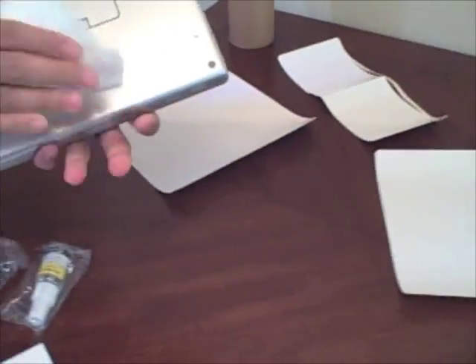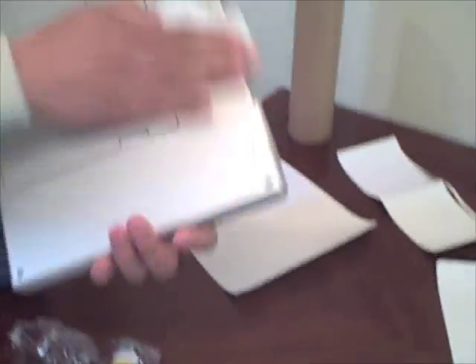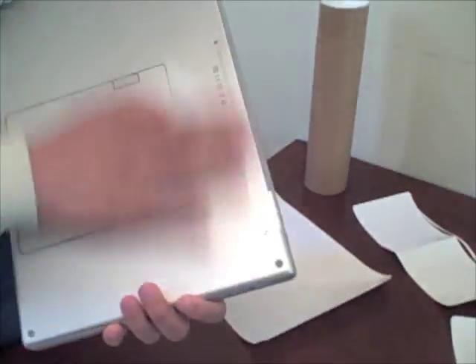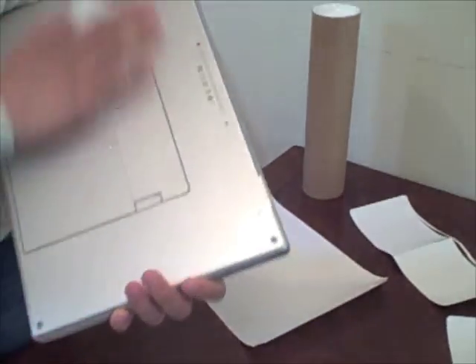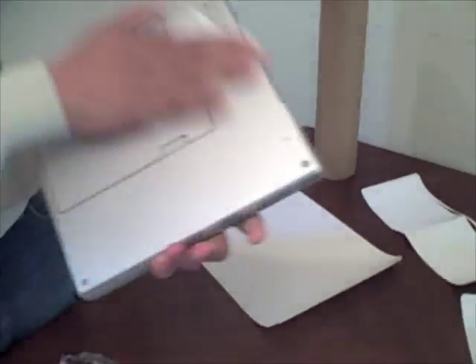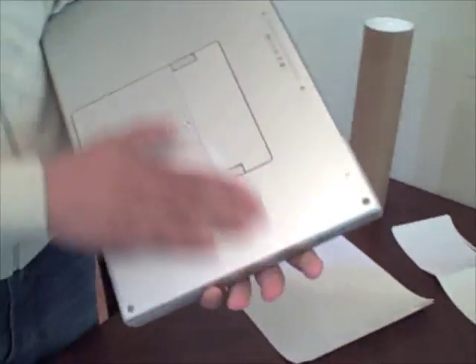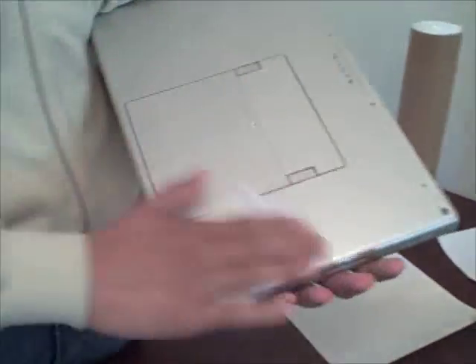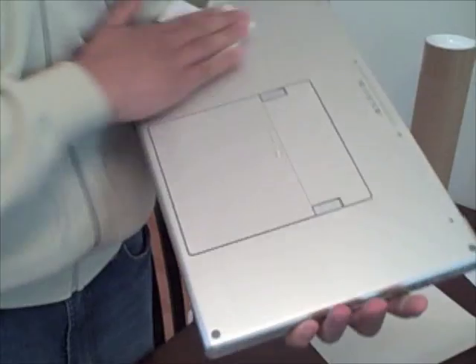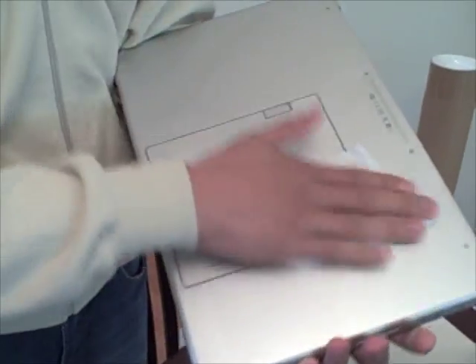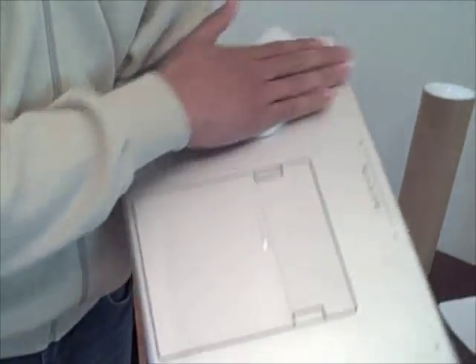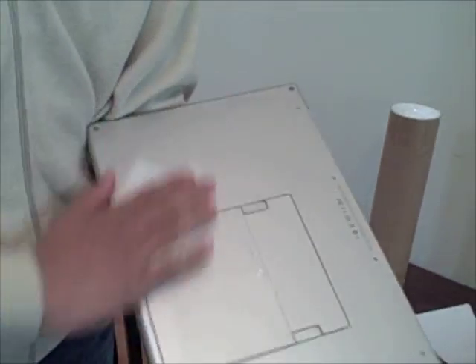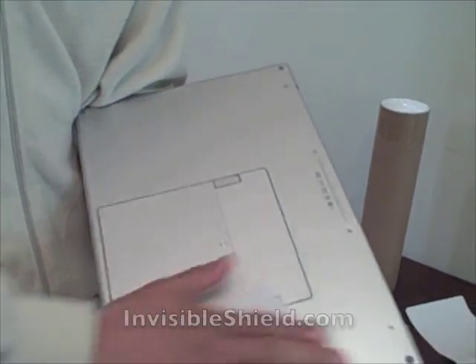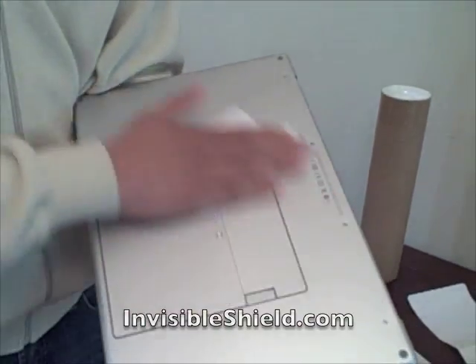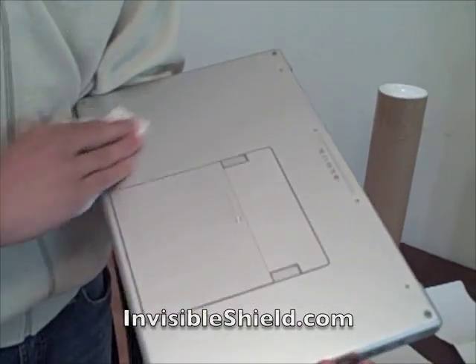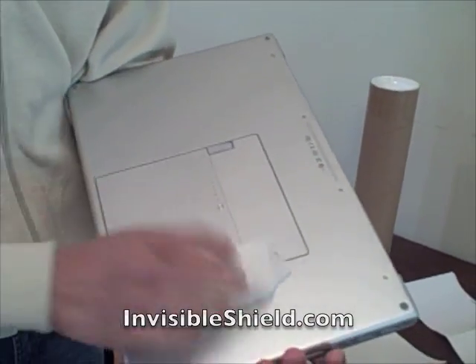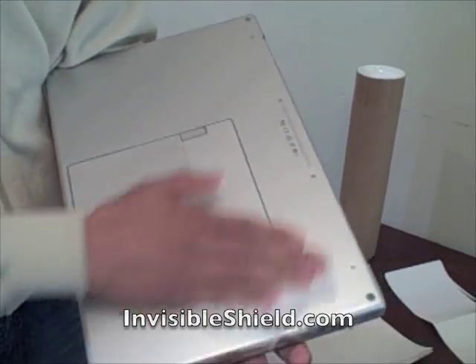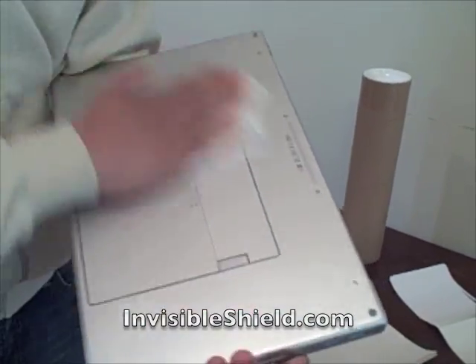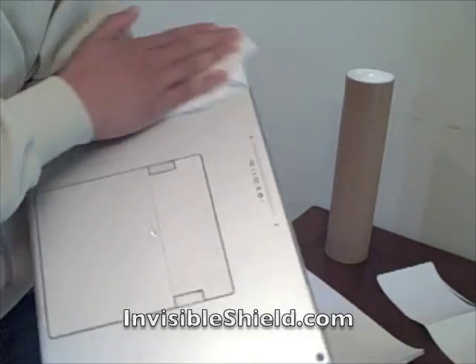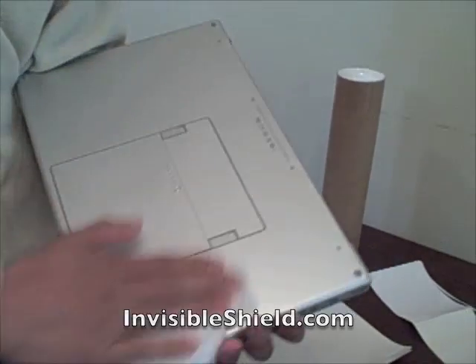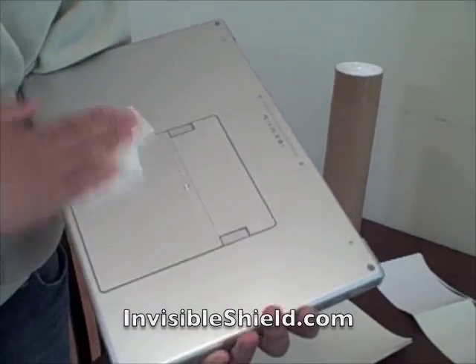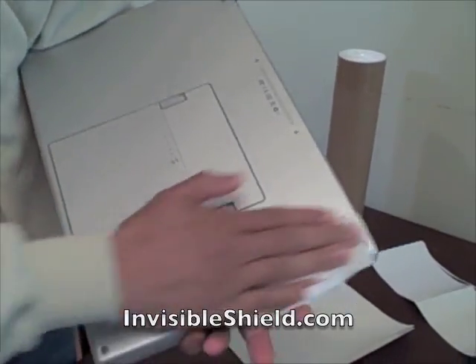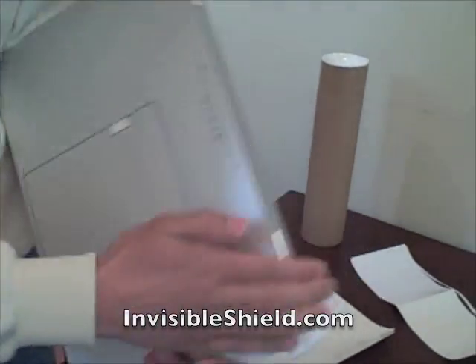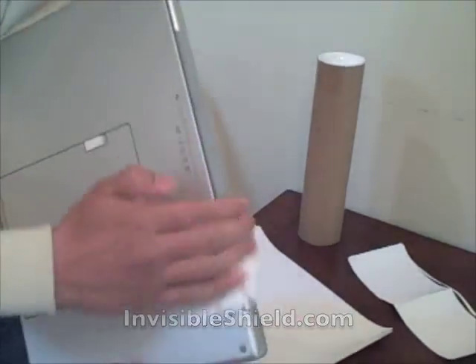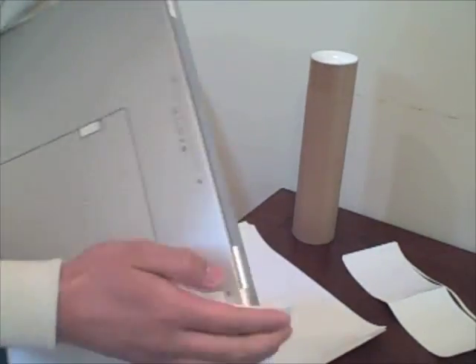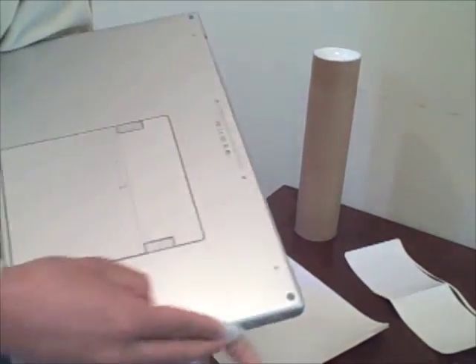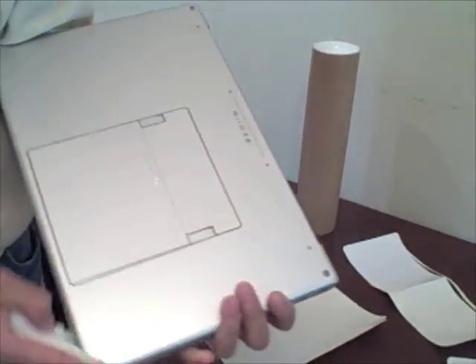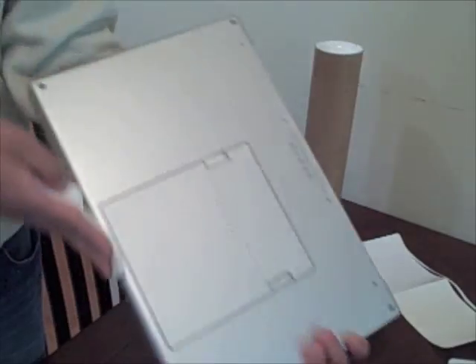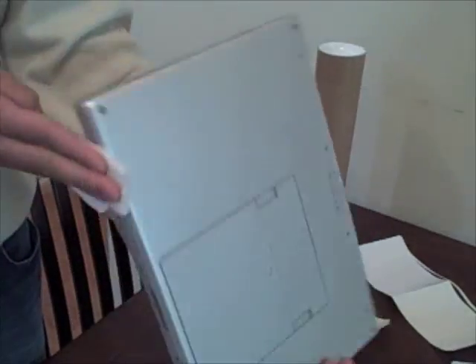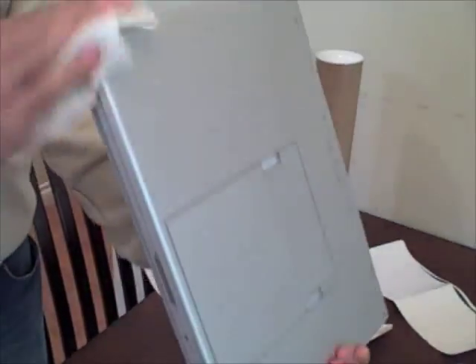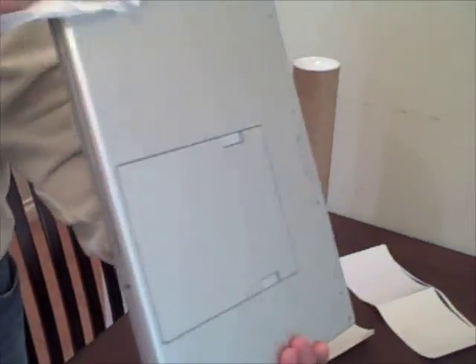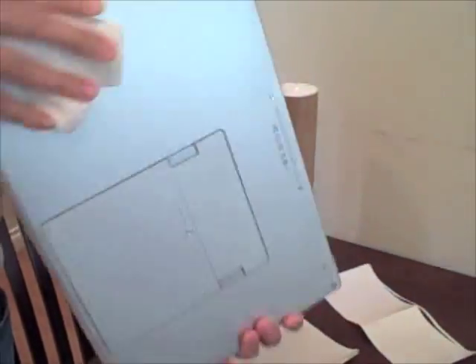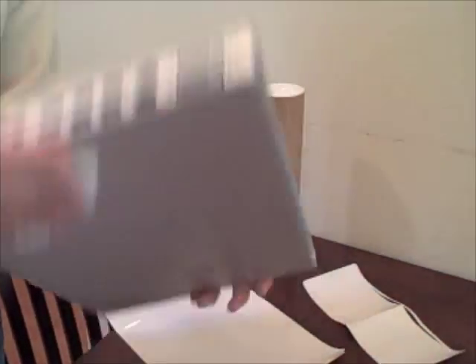From our friends at Zag.com — actually it's InvisibleShield.com. We just want to get rid of any fingerprints and make sure the install is going to go well. Nice laptop, John.